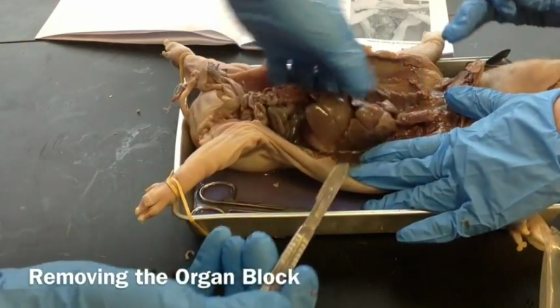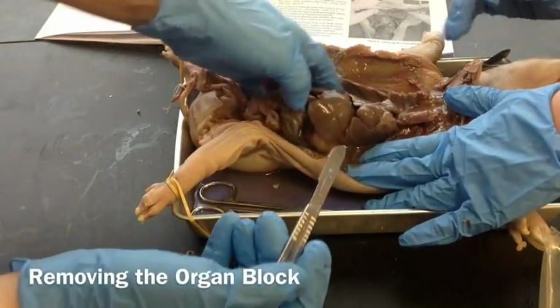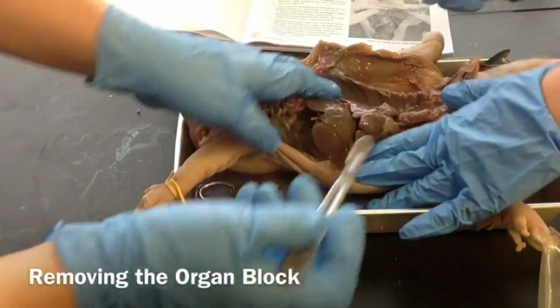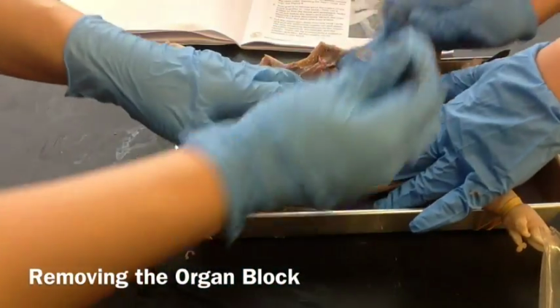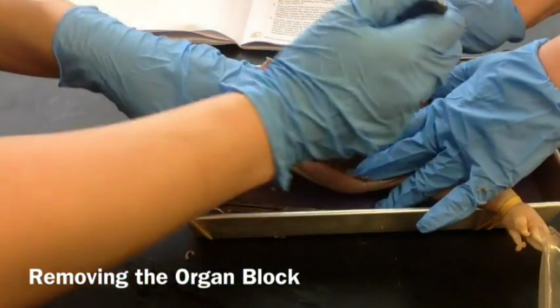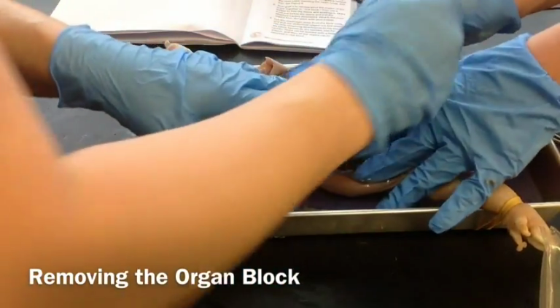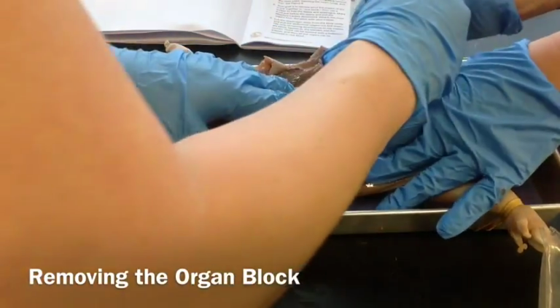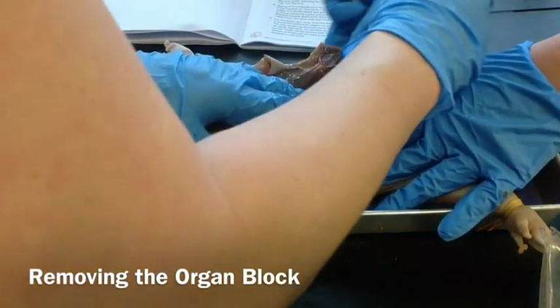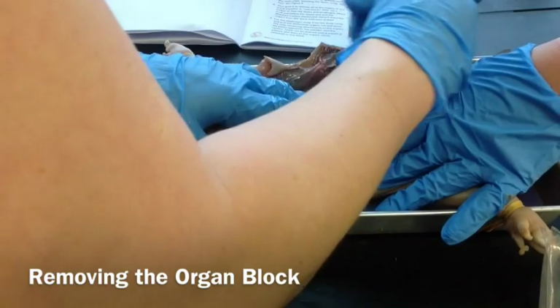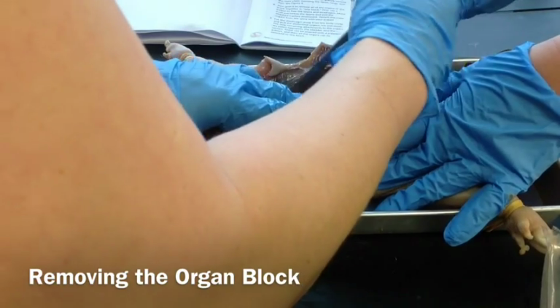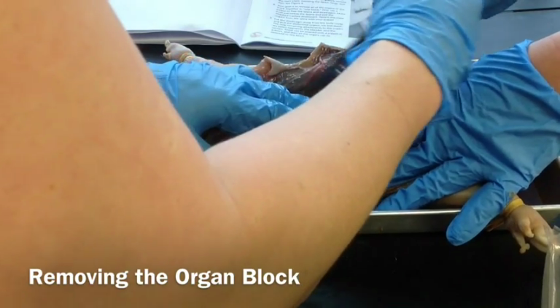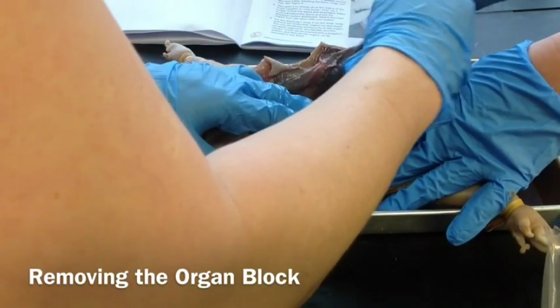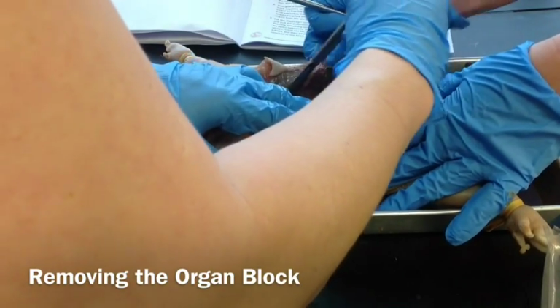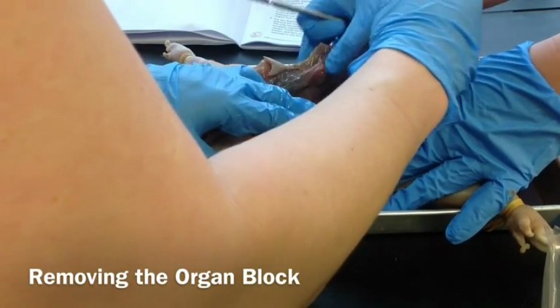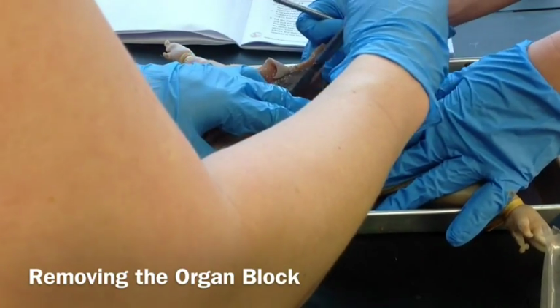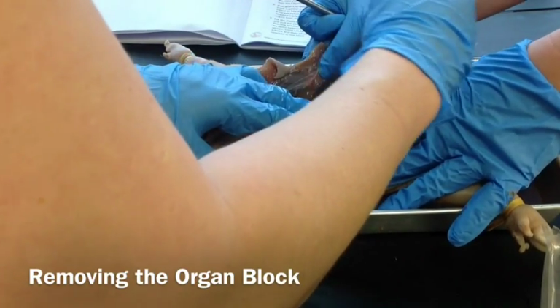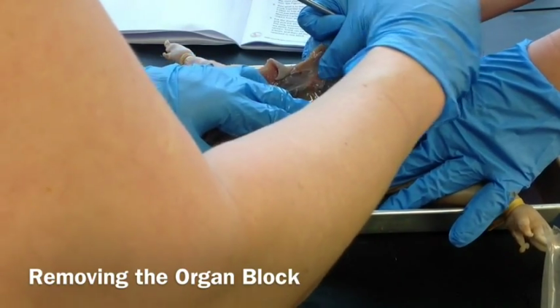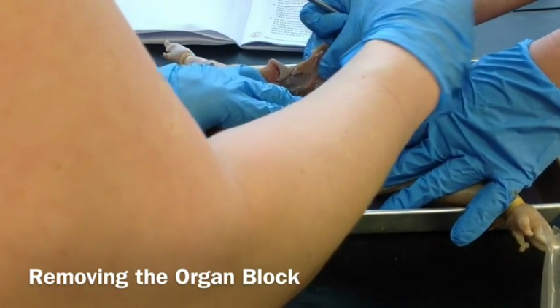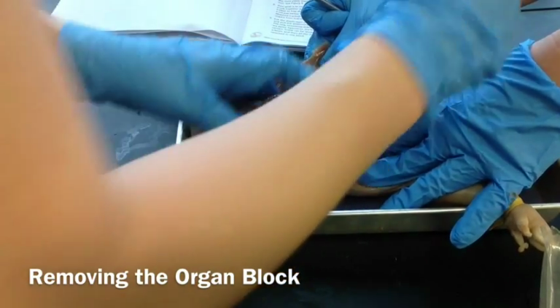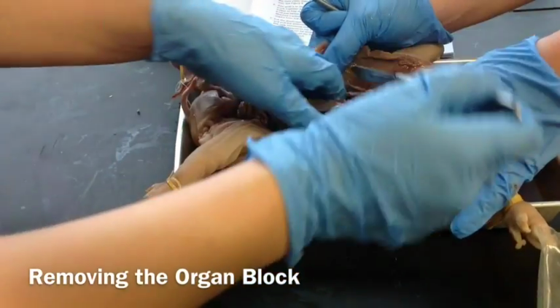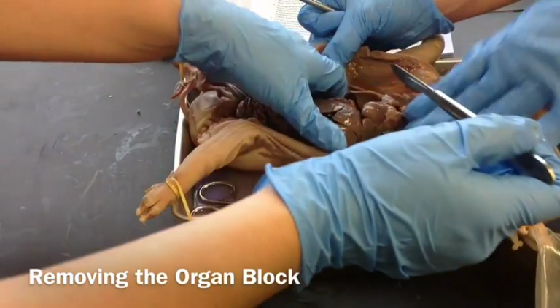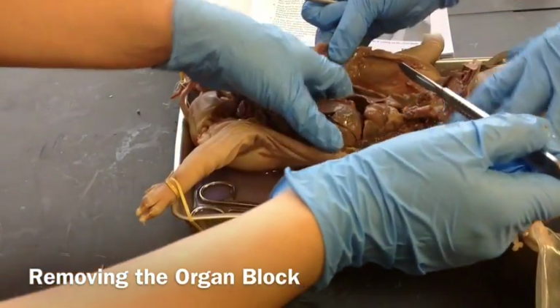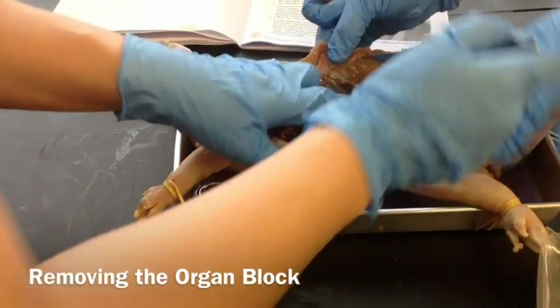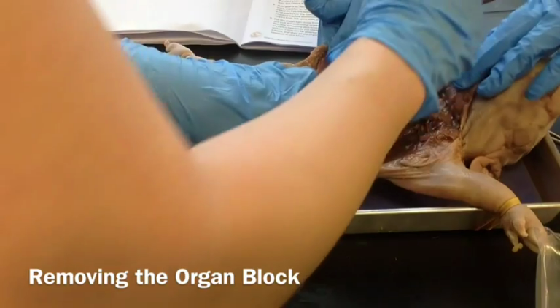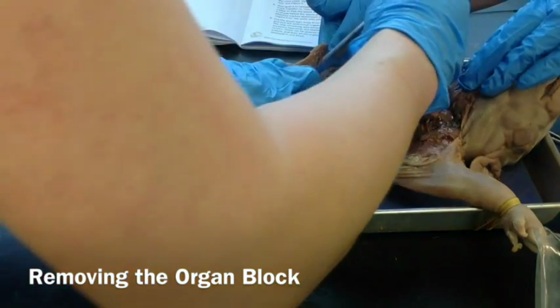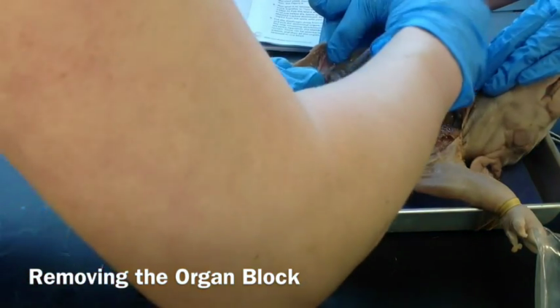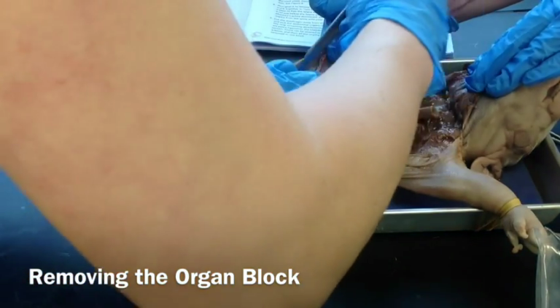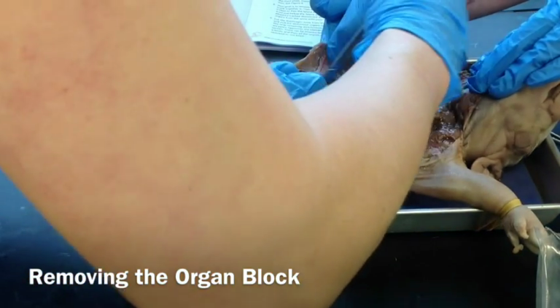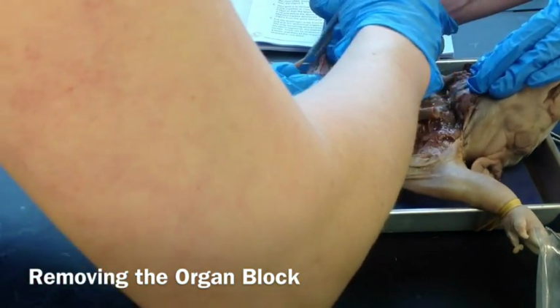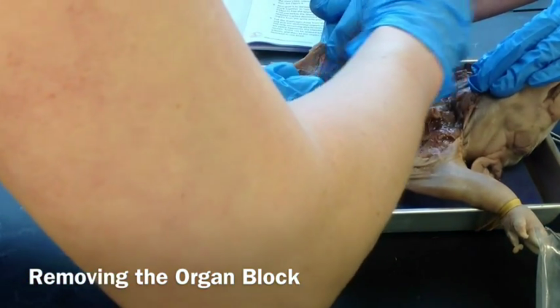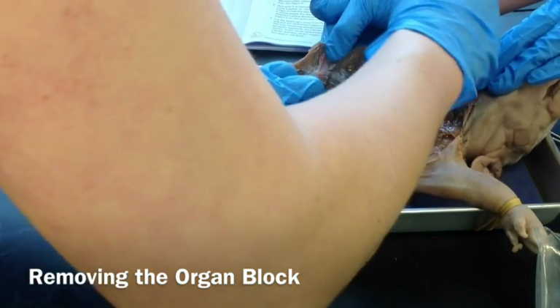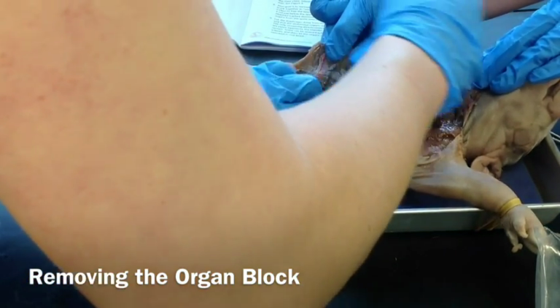Make sure you do the same thing on the other side. The kidneys are at the back, so there may be a little bit more tissue around the back of the pig that you have to cut a little bit.